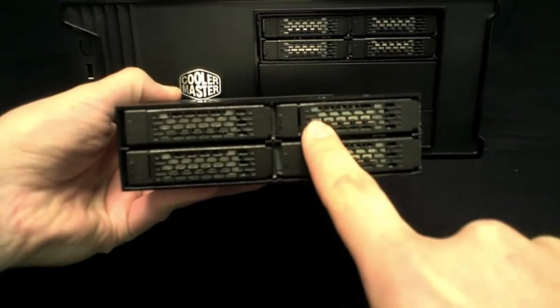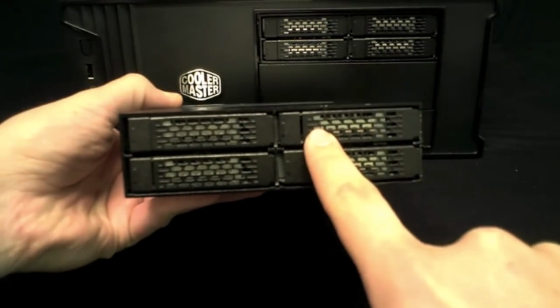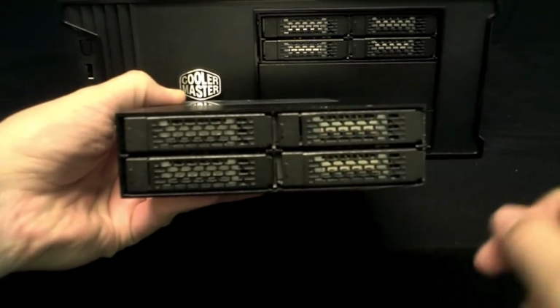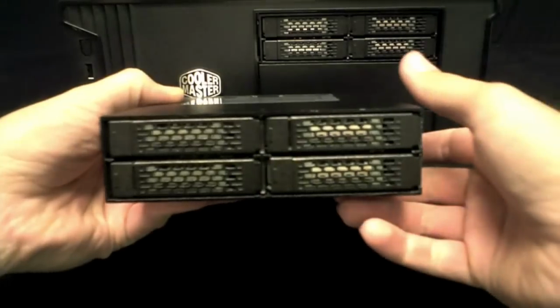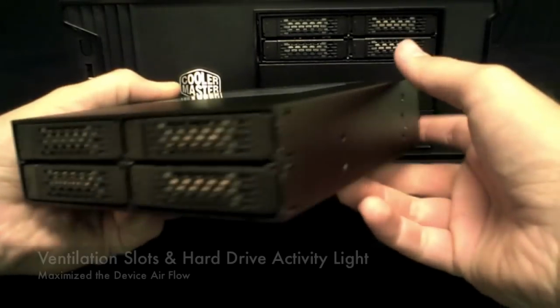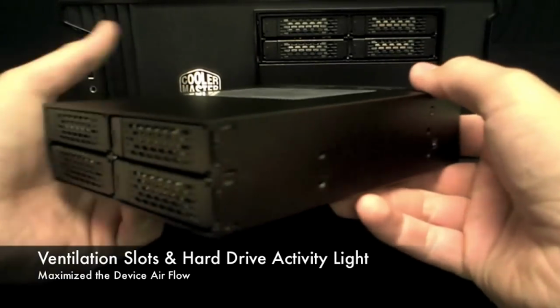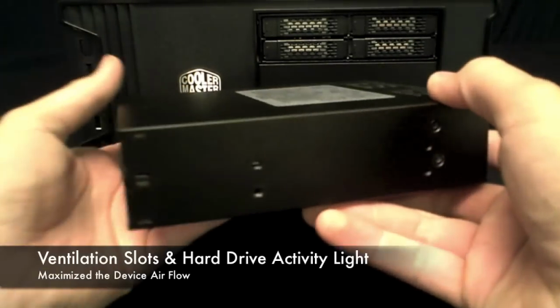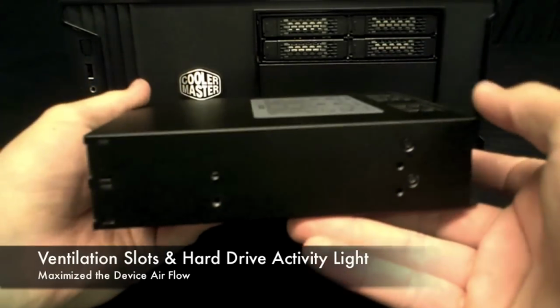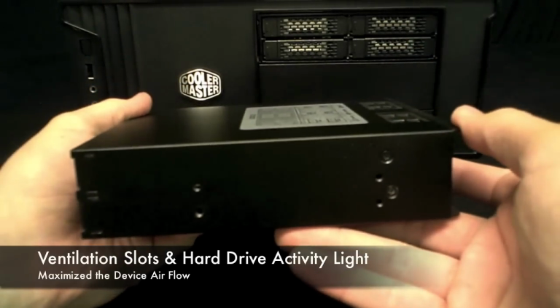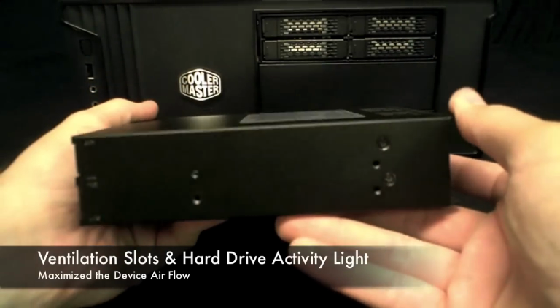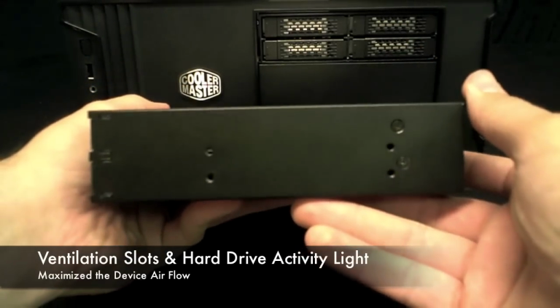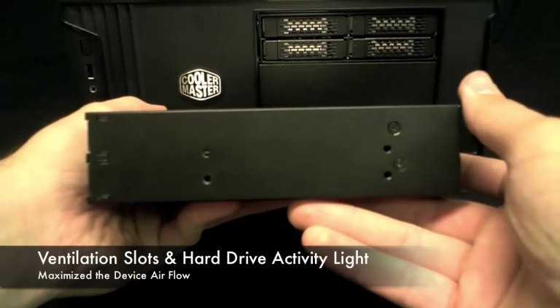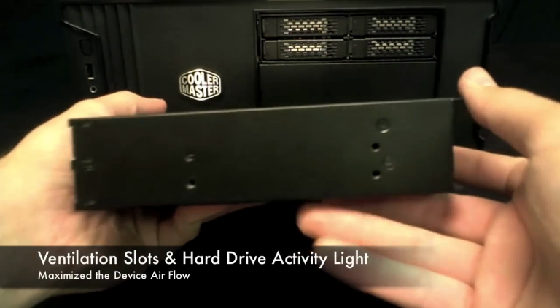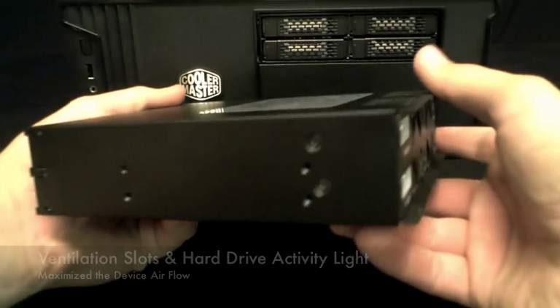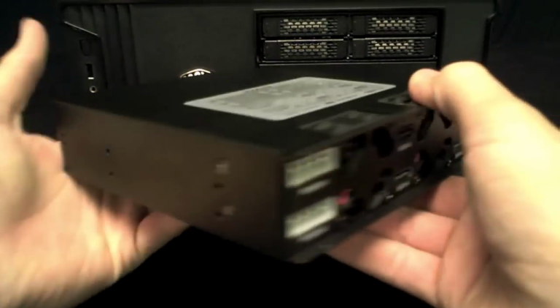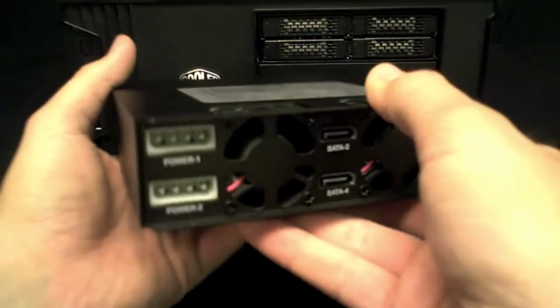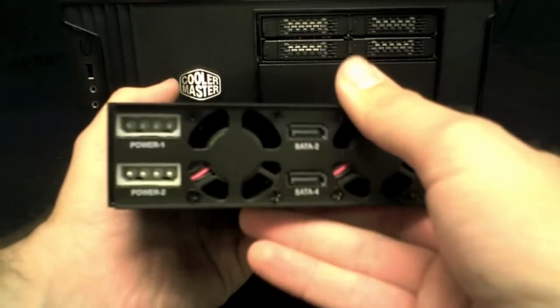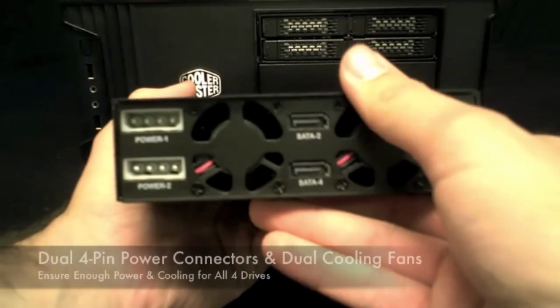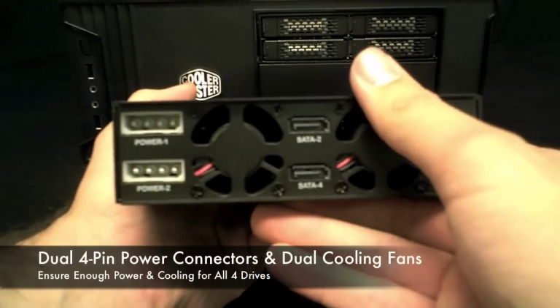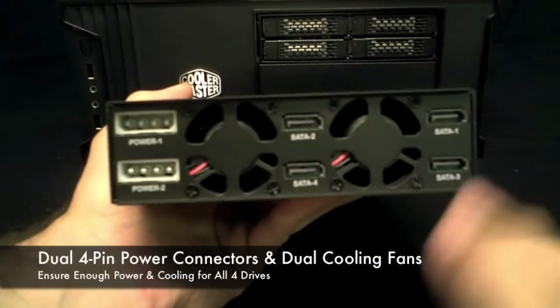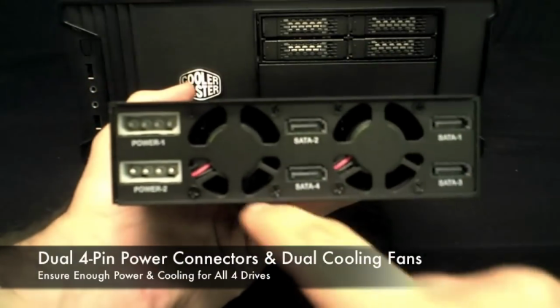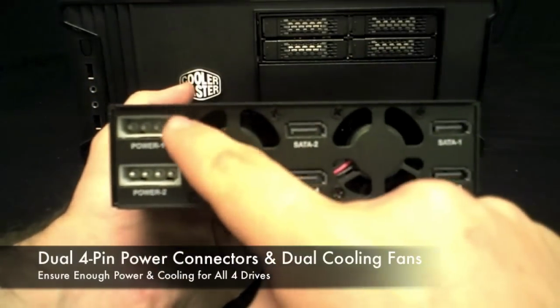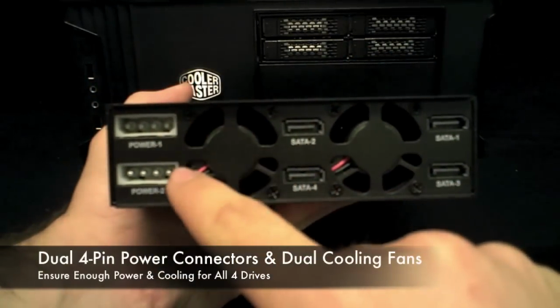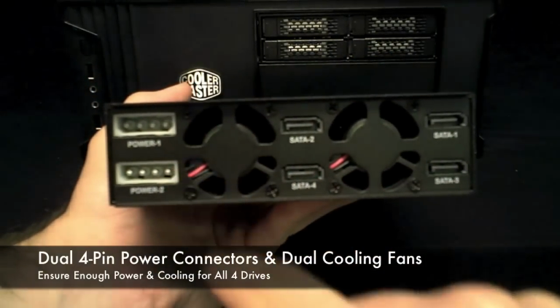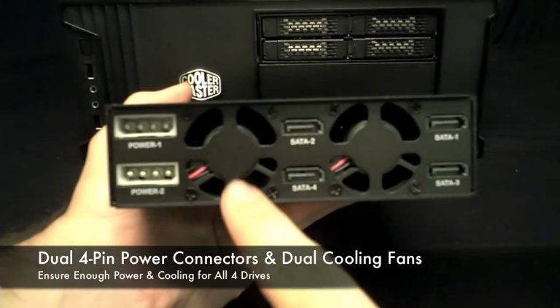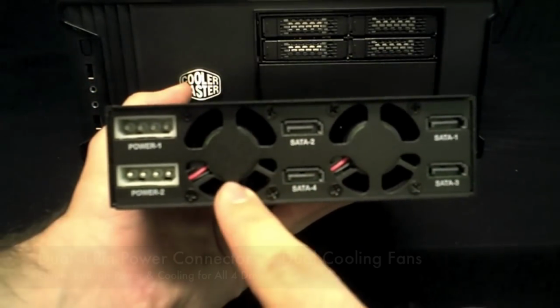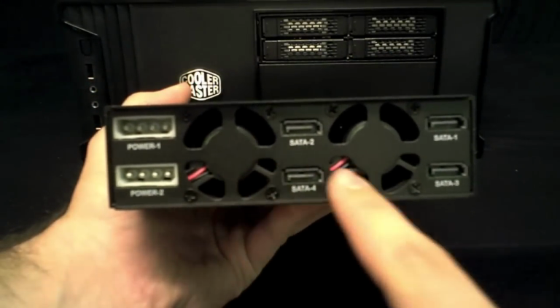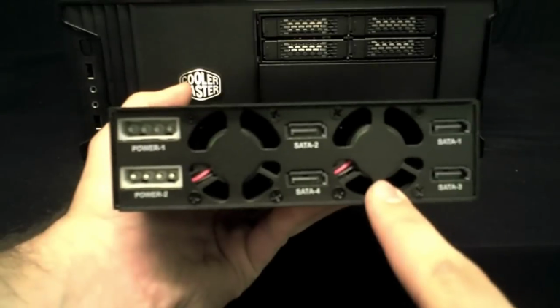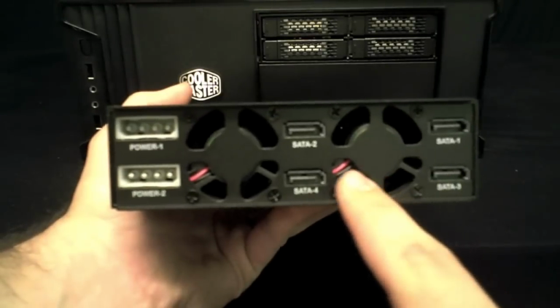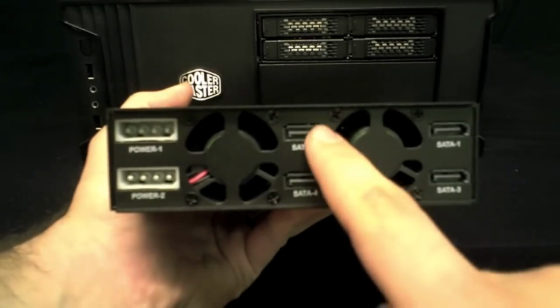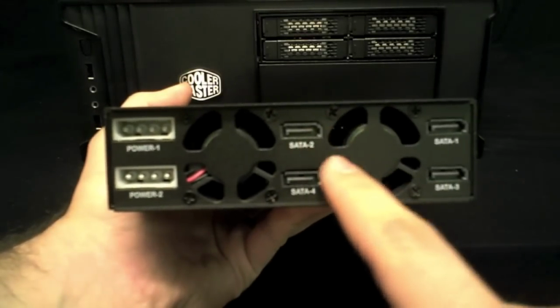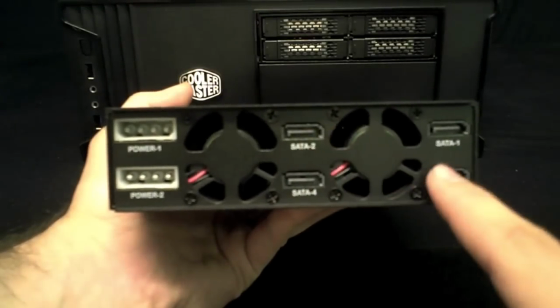On each of the four drive carriers are air flow vents and status LEDs showing drive power and activity. On the rear of the device are dual 4-pin power connections and dual 40 millimeter cooling fans, and finally a SATA connection for each drive.